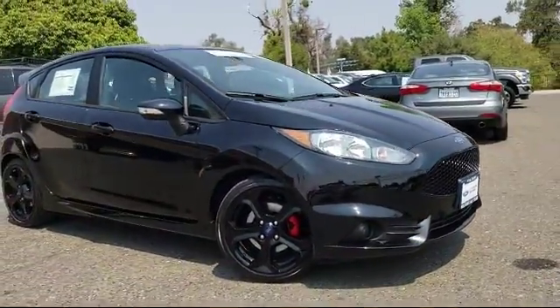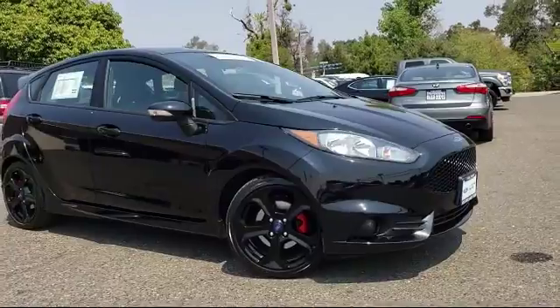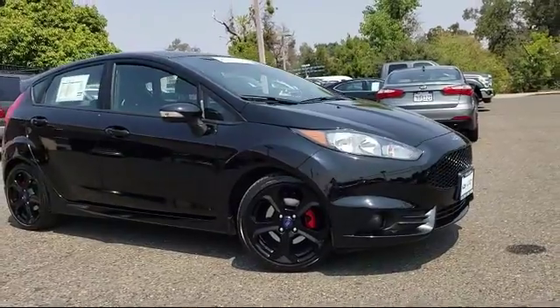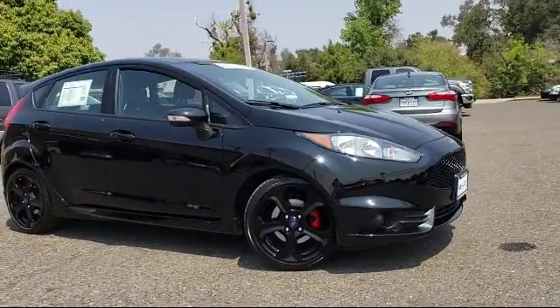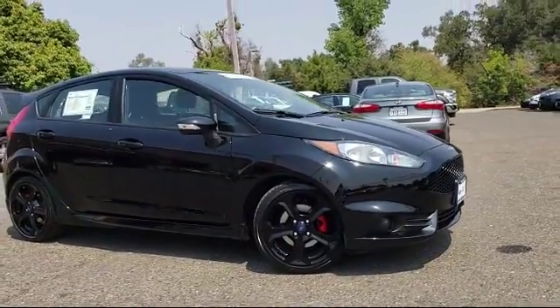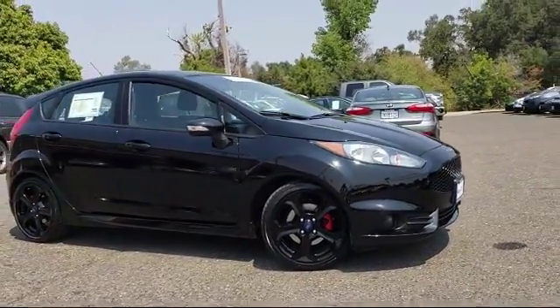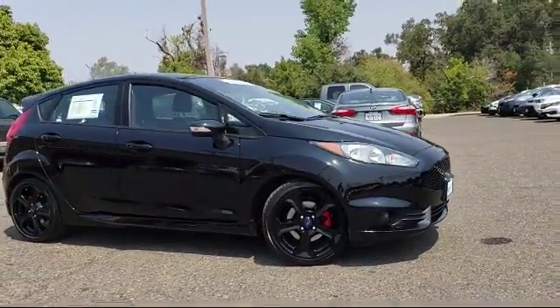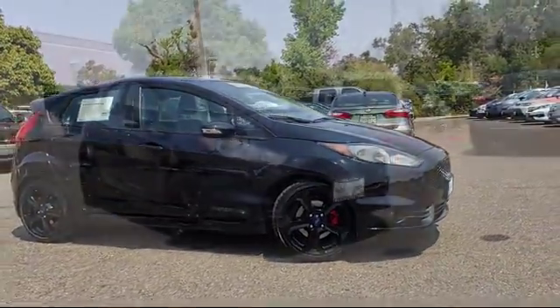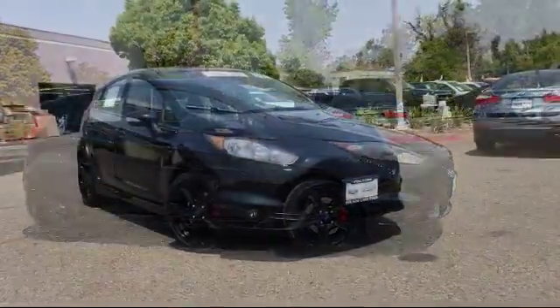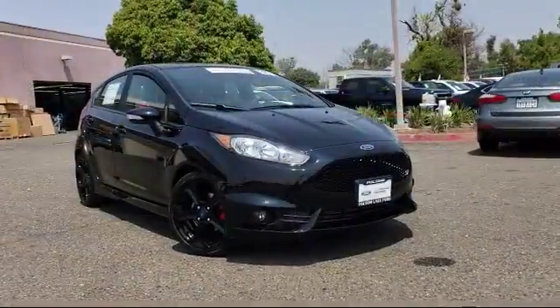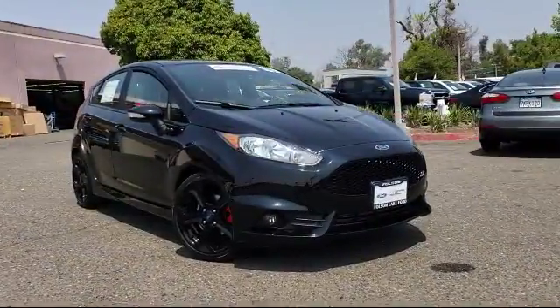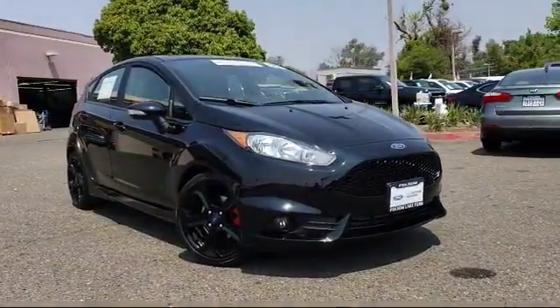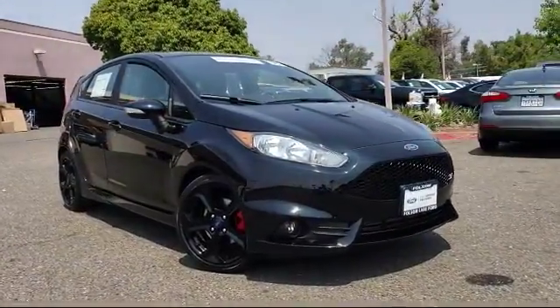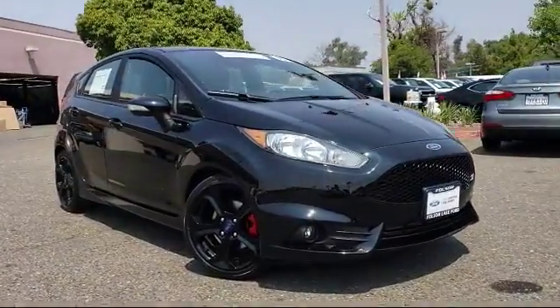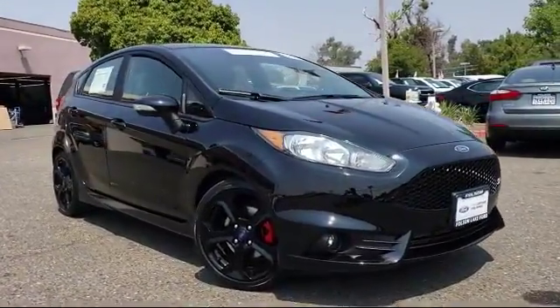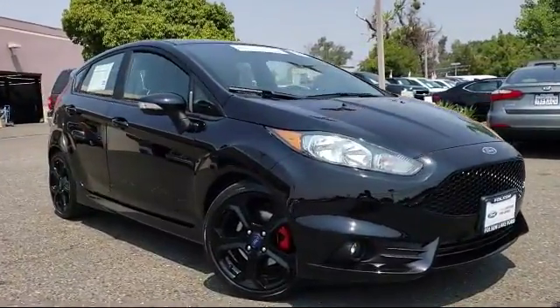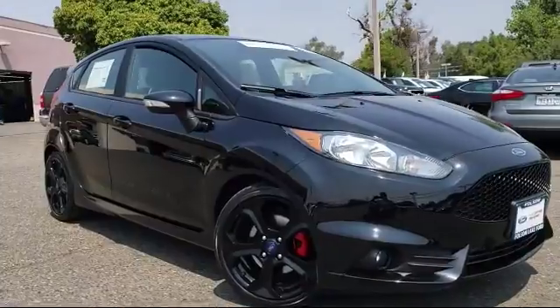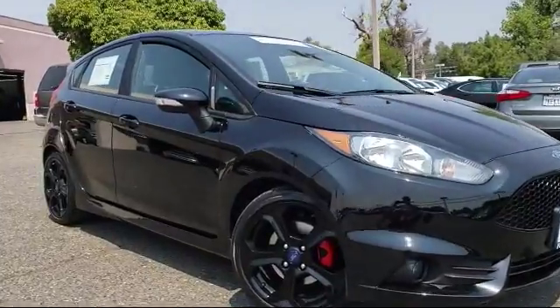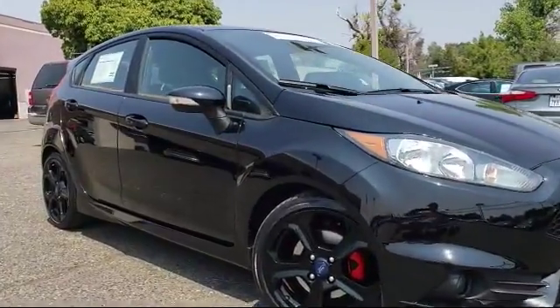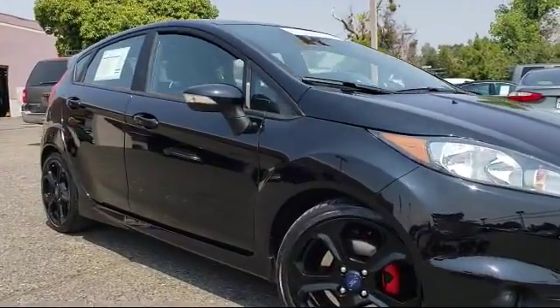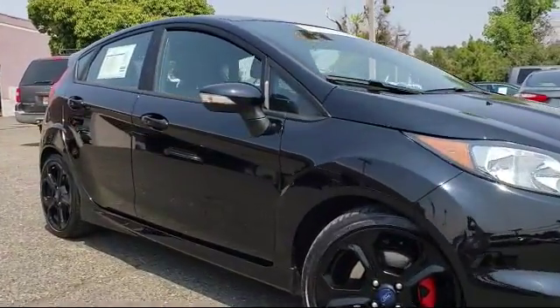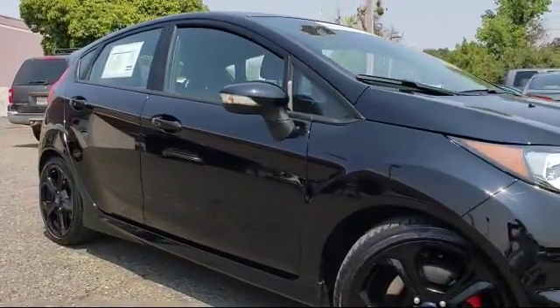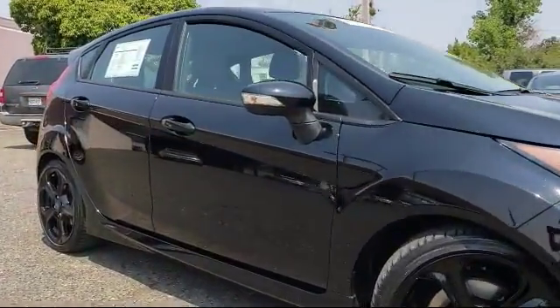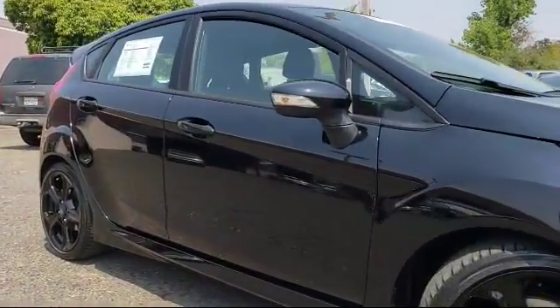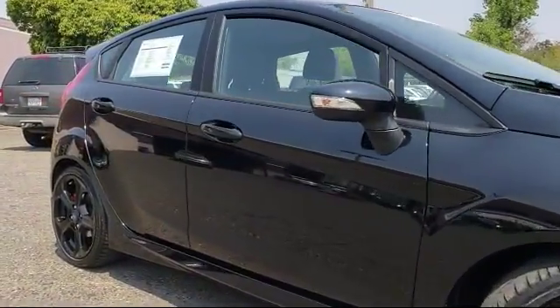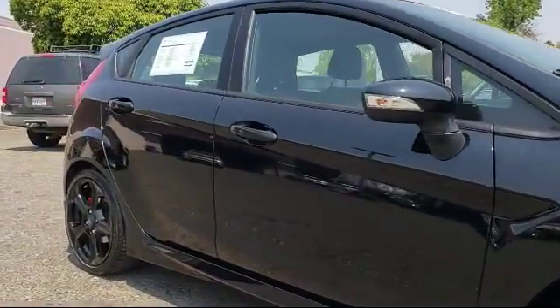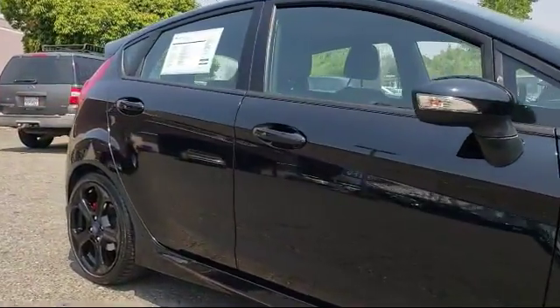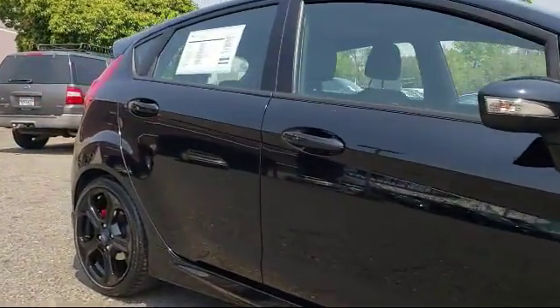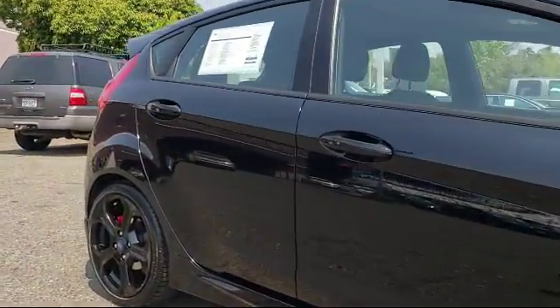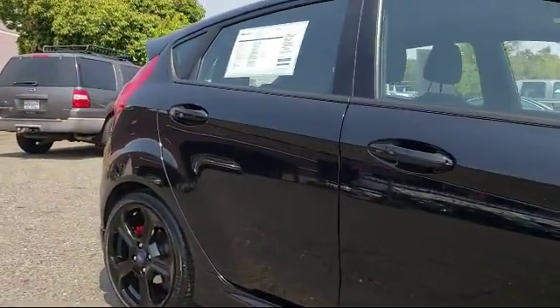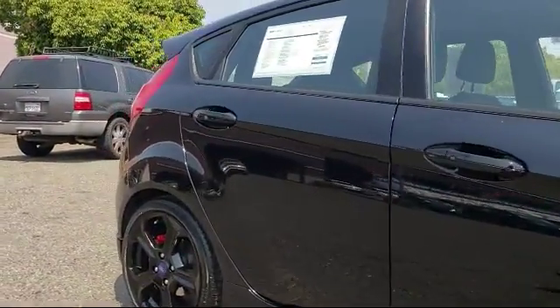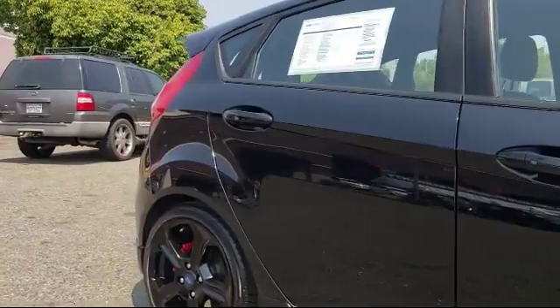It comes equipped with keyless entry, steering wheel controls, air conditioning, traction control, fog lights, power windows, and side airbags.